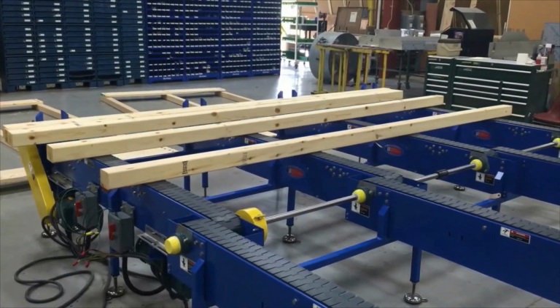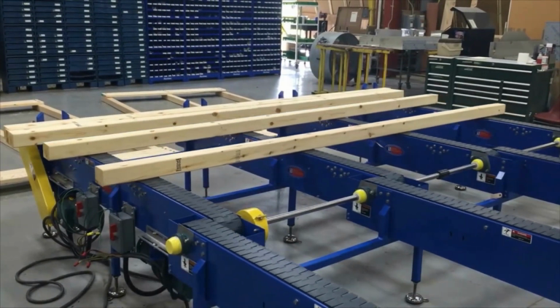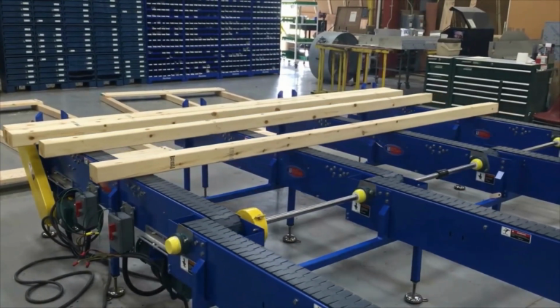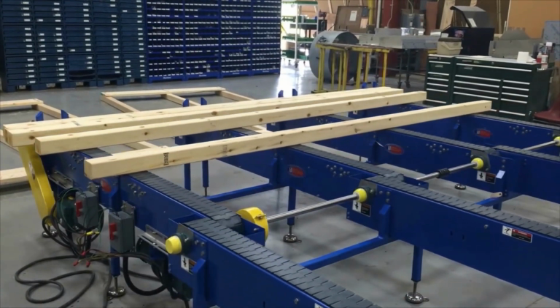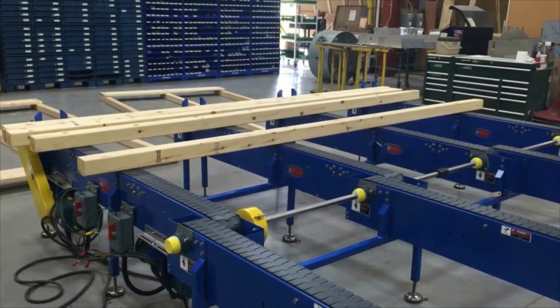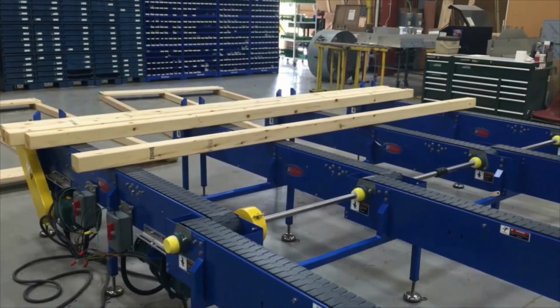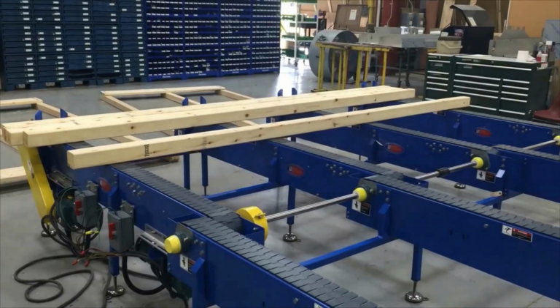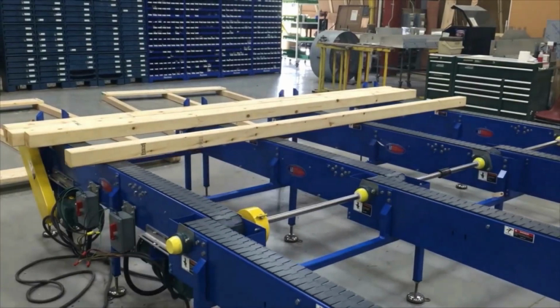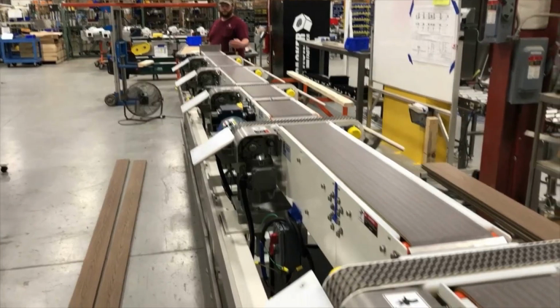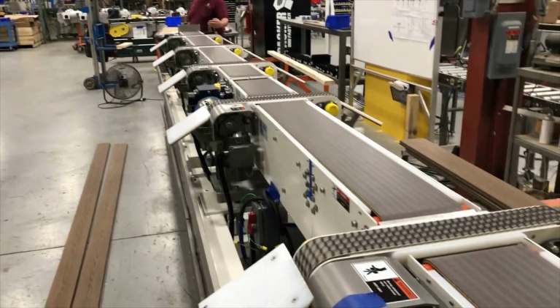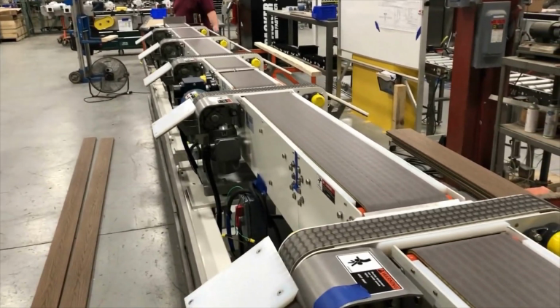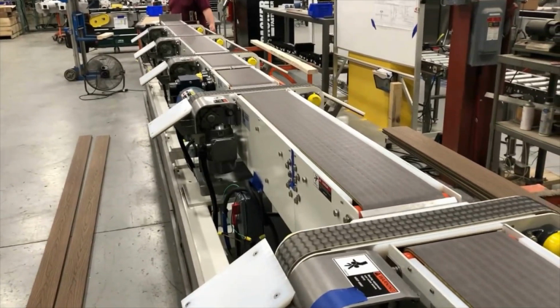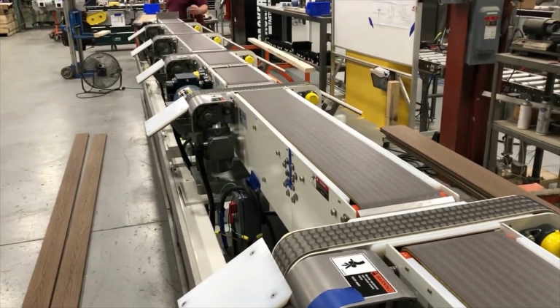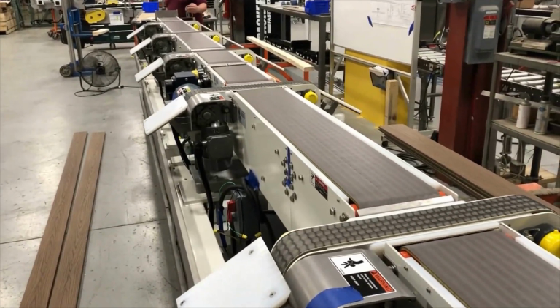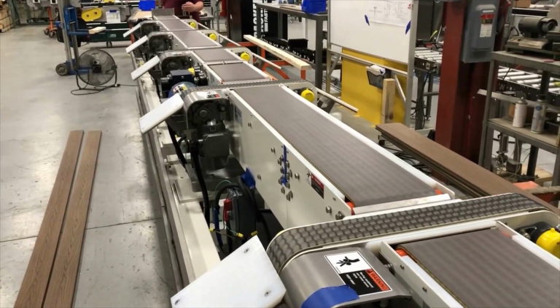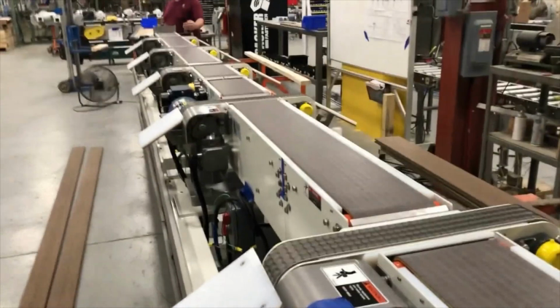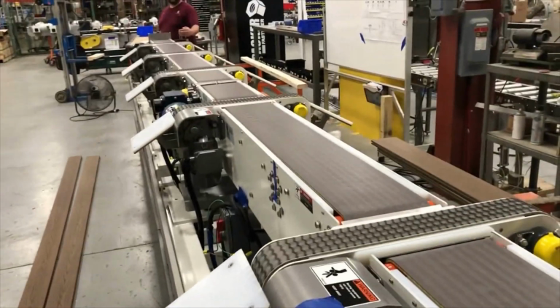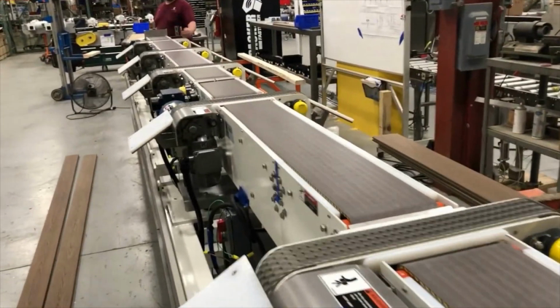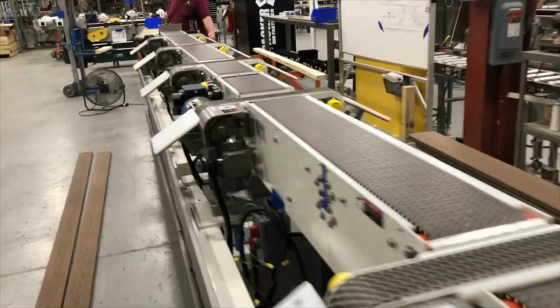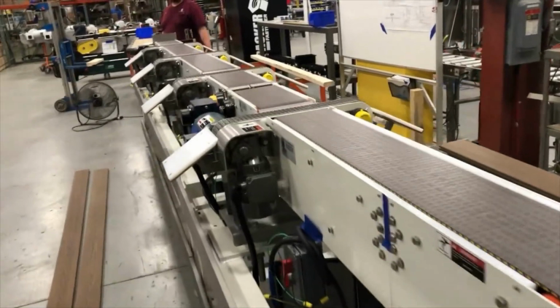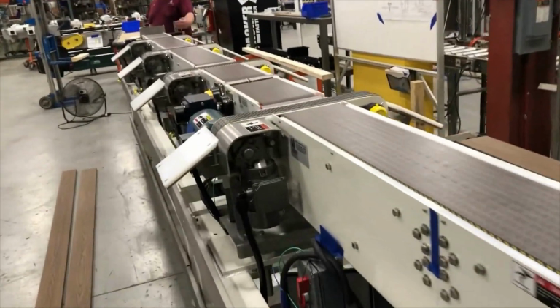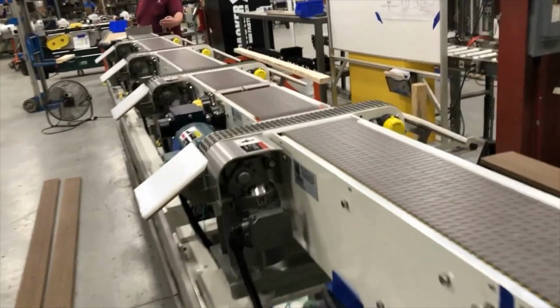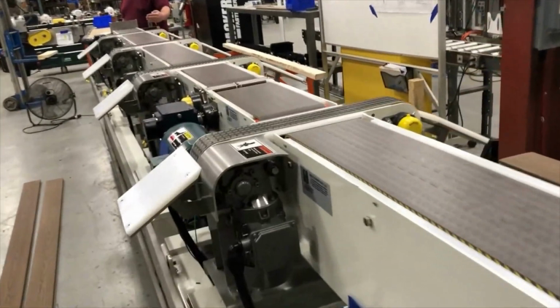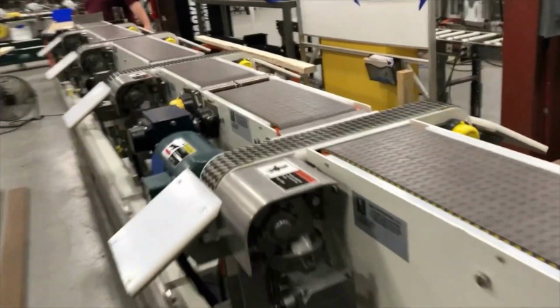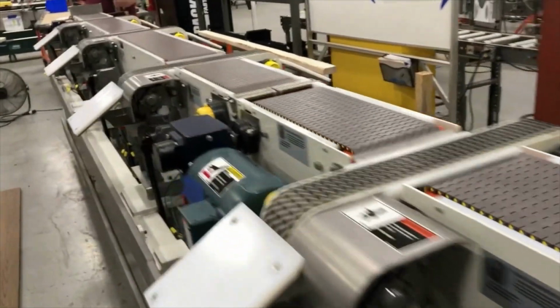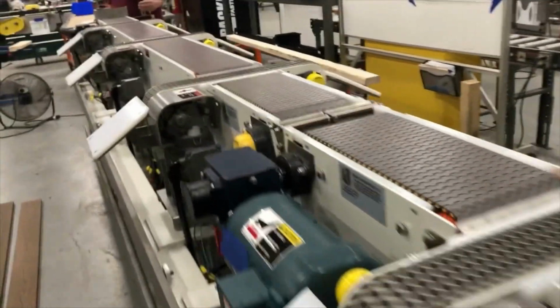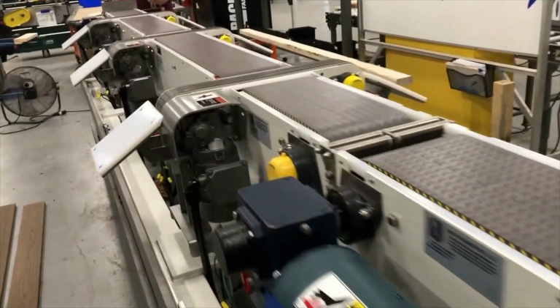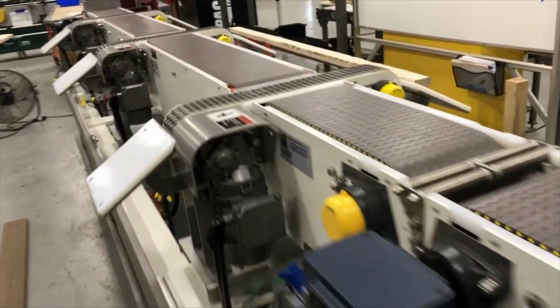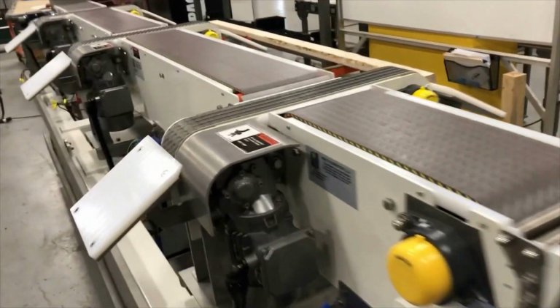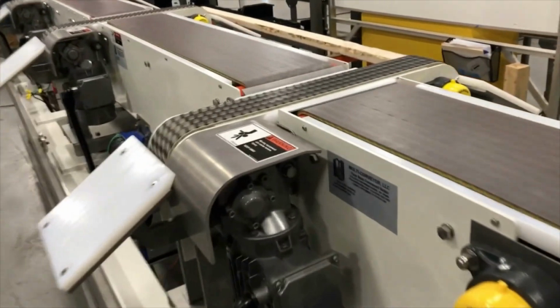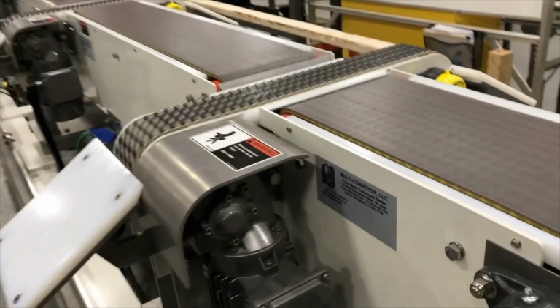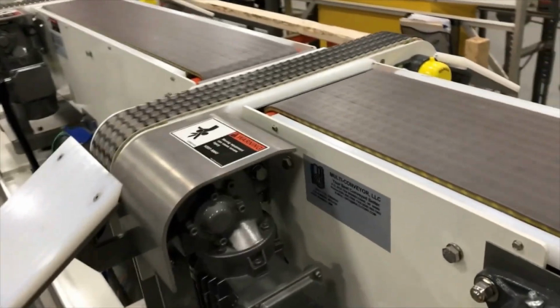Note: product used in these videos were for demonstration purposes only. These are just a few examples of many extraordinary products that we are proud to have built here at Multiconveyor, no matter how big or how small.